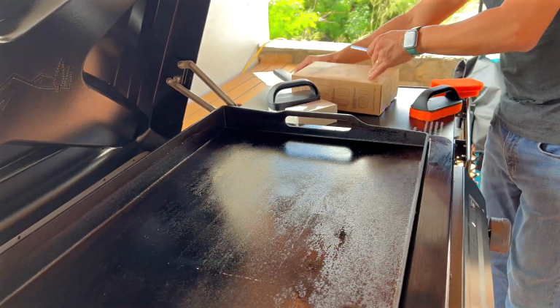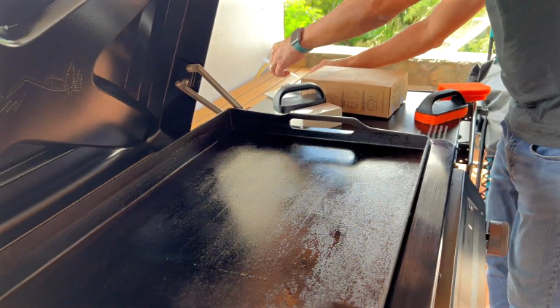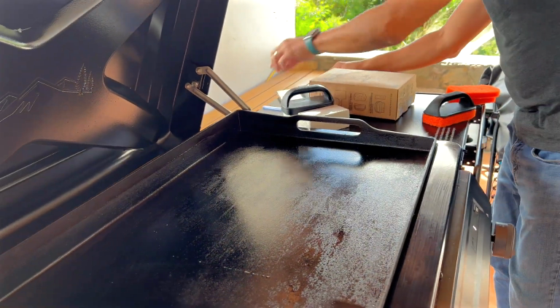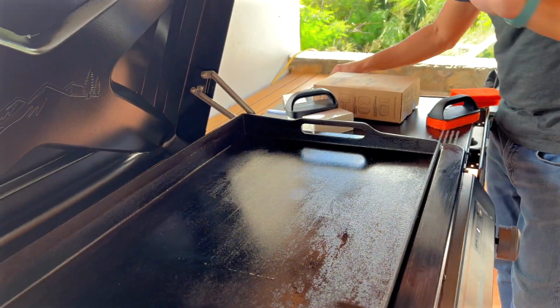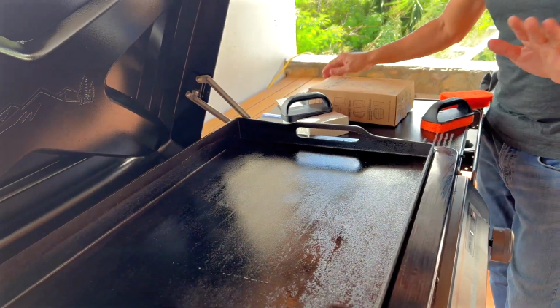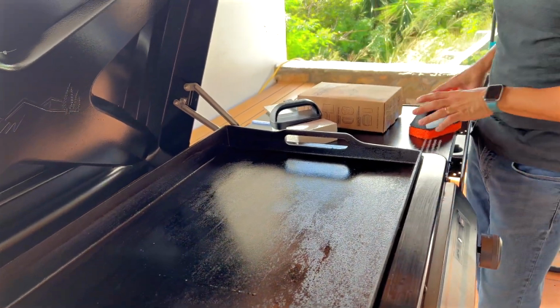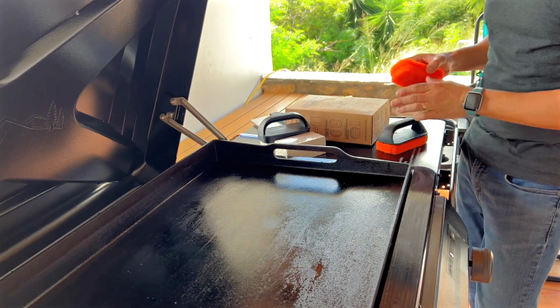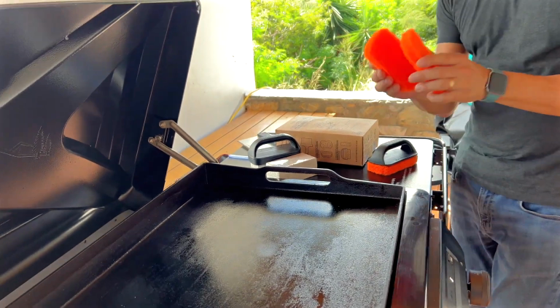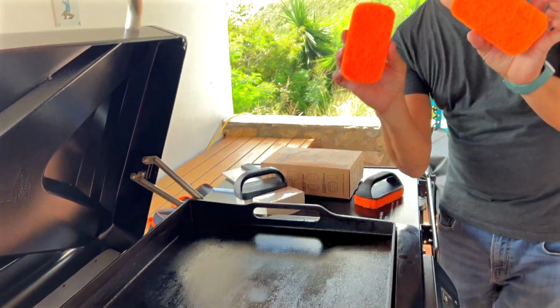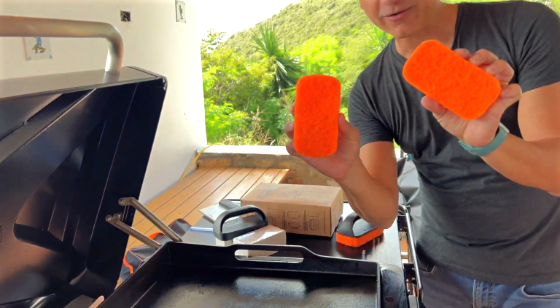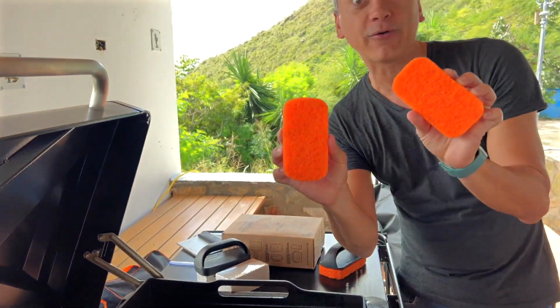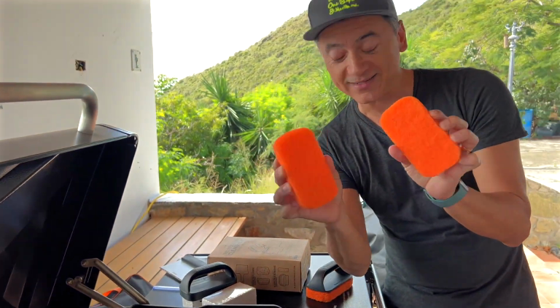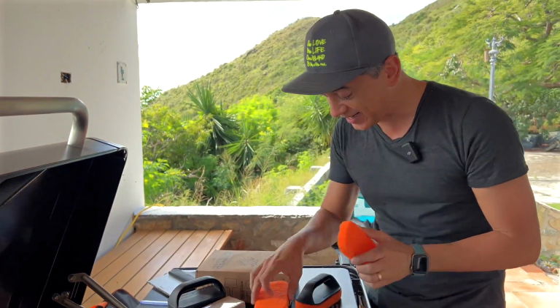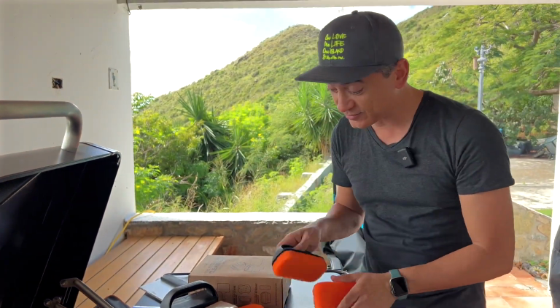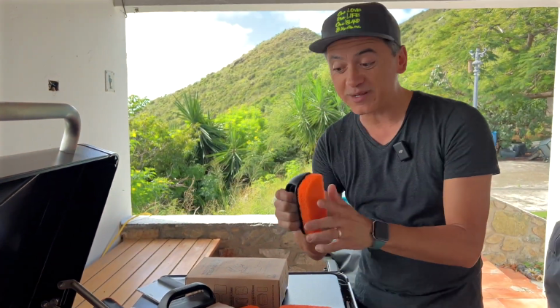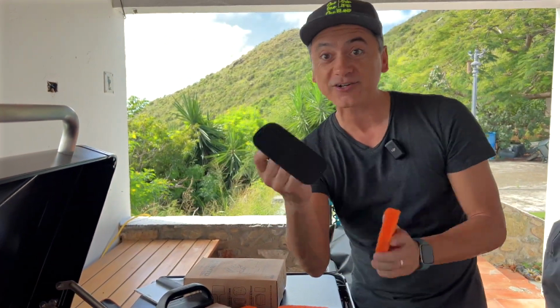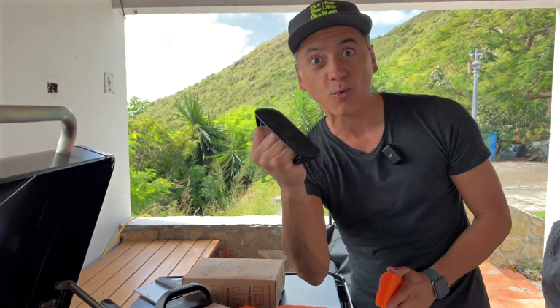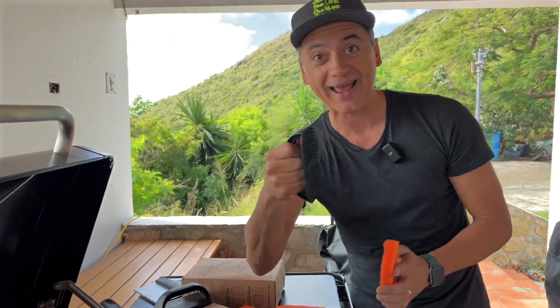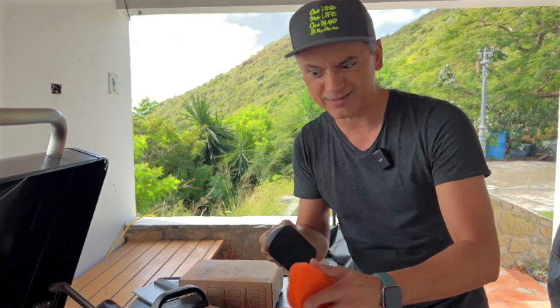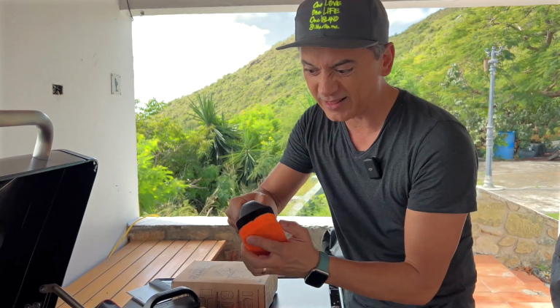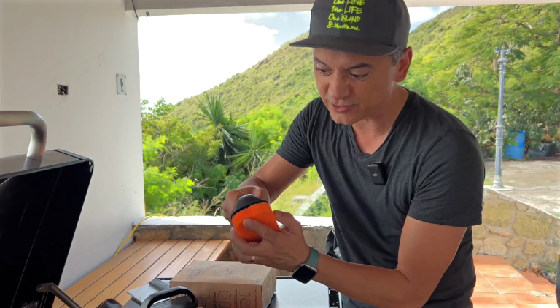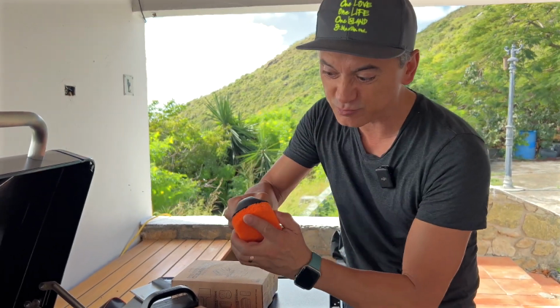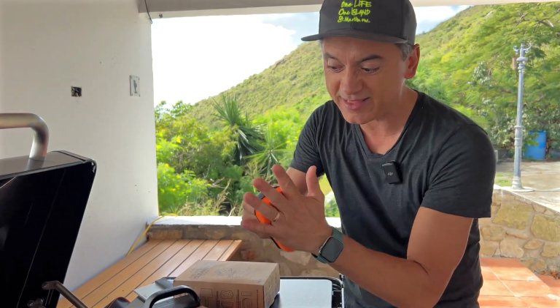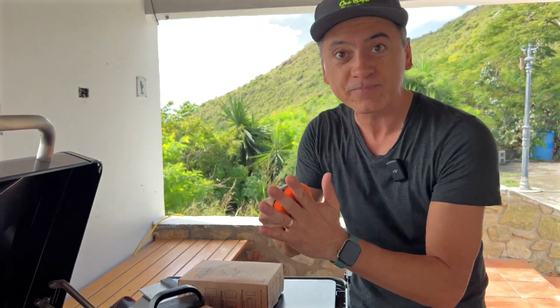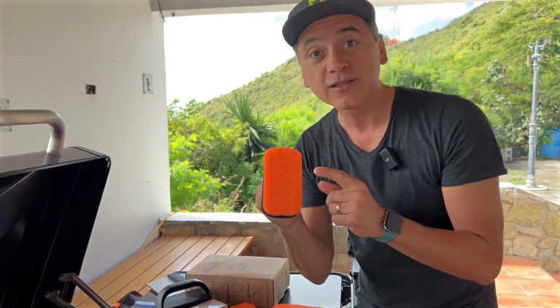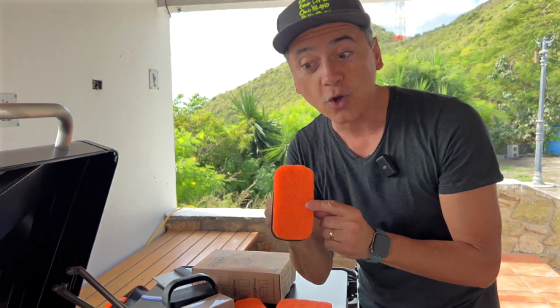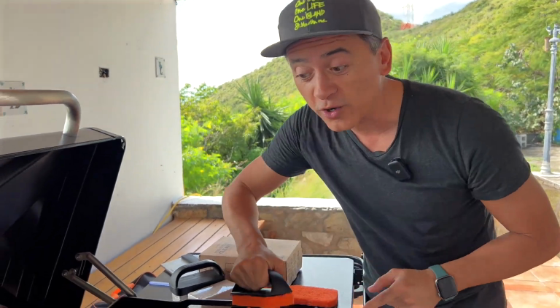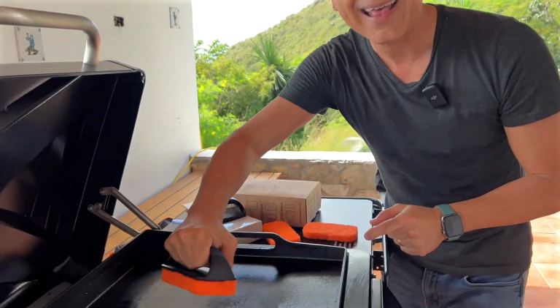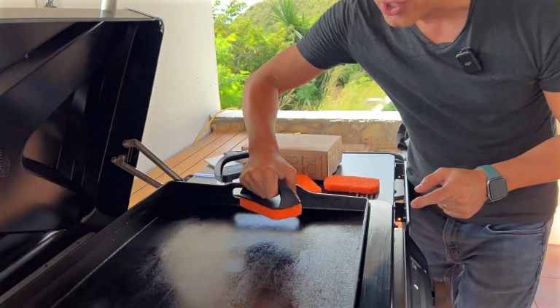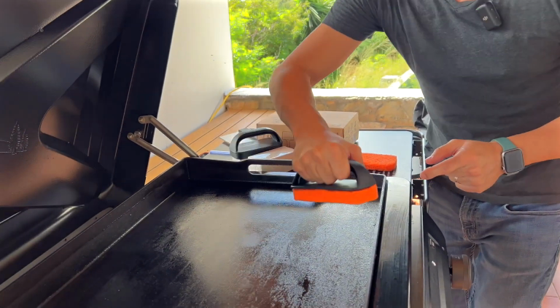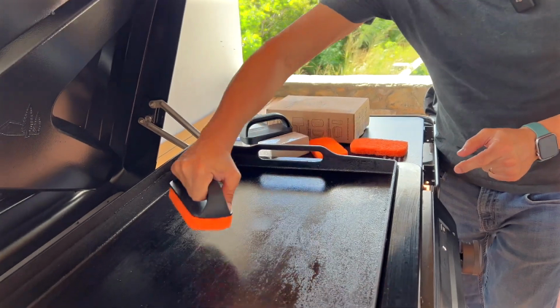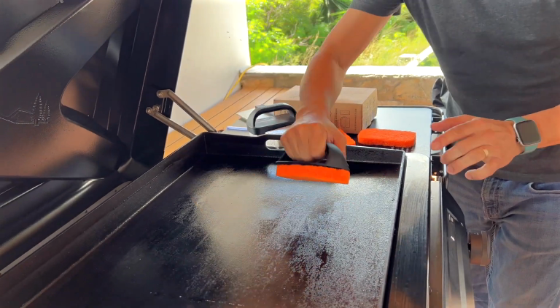Now once in a while you'll be using the scouring pads, and this is really cool because they actually come with a handle, which makes it a lot easier. You just put that in there, add a little bit of soap and water, and then you clean your griddle.